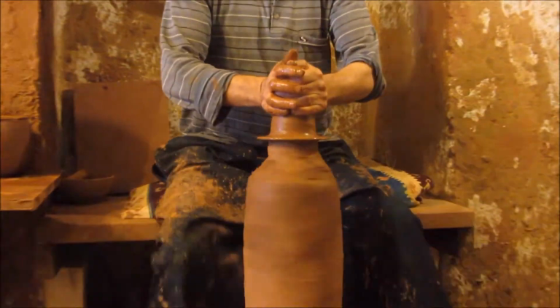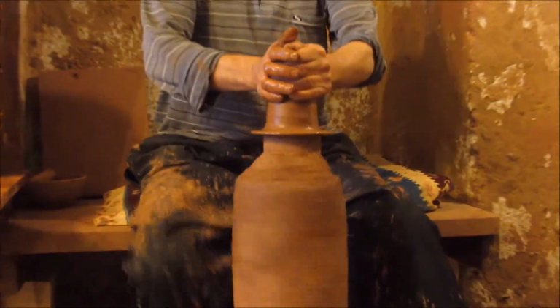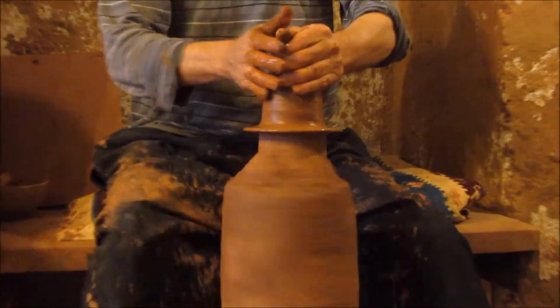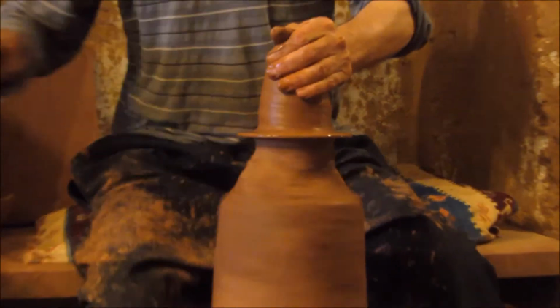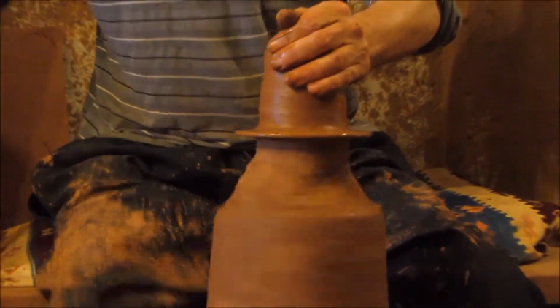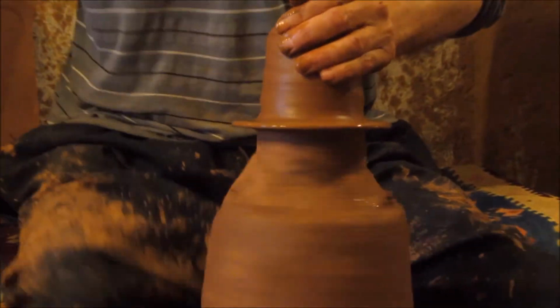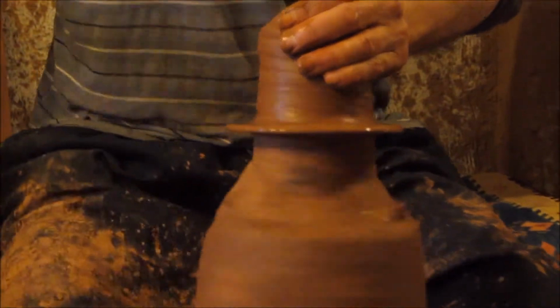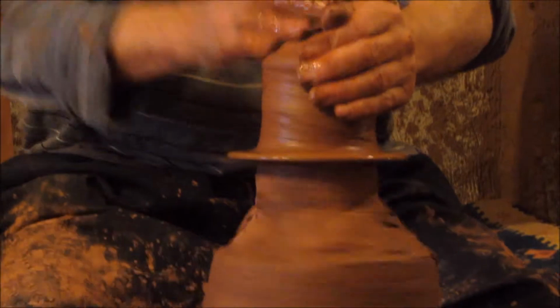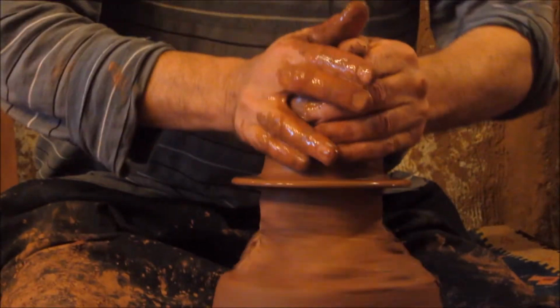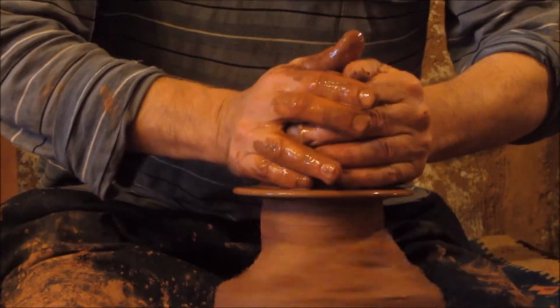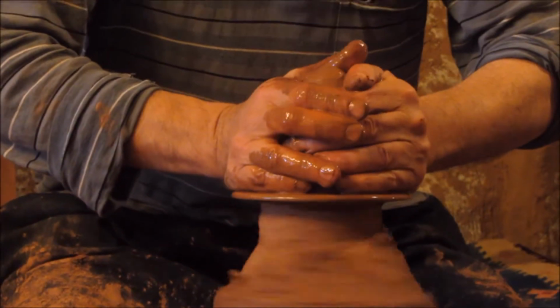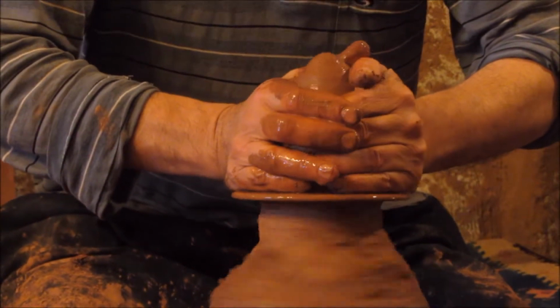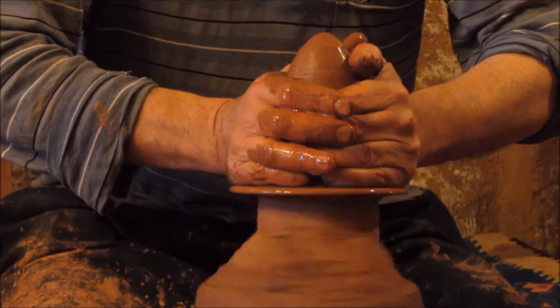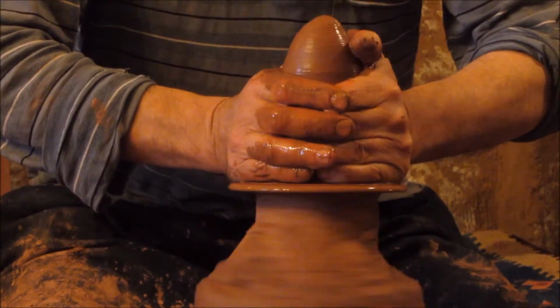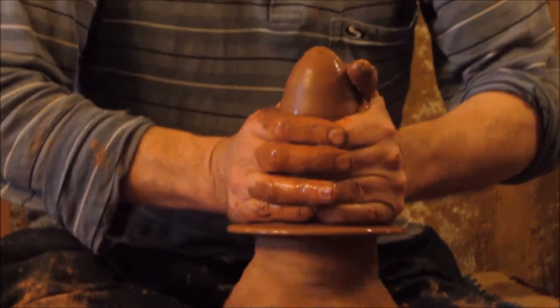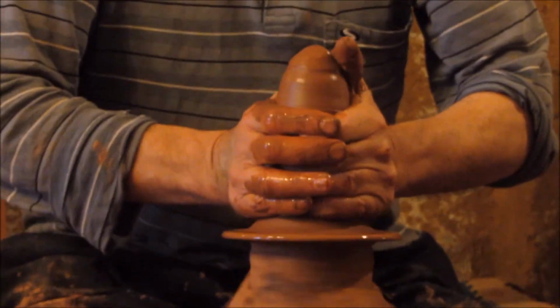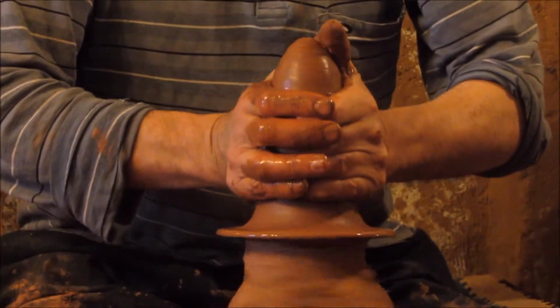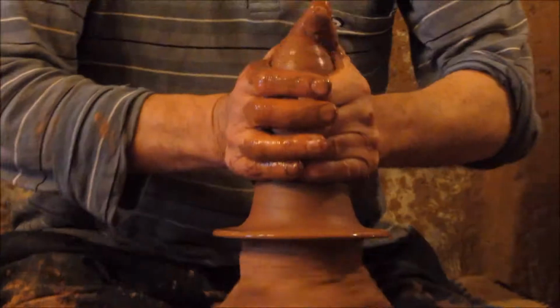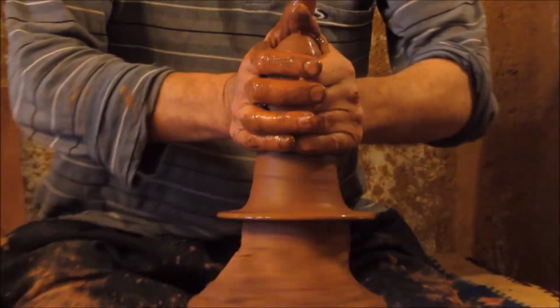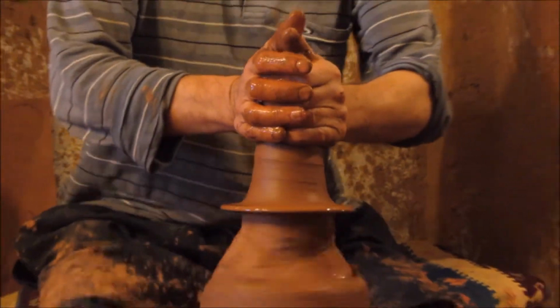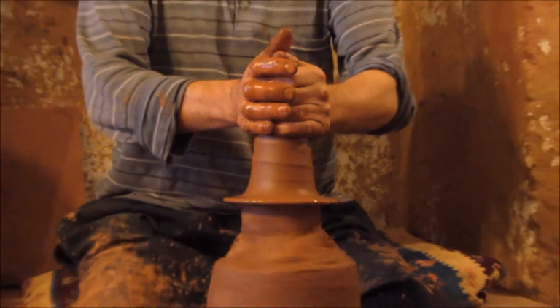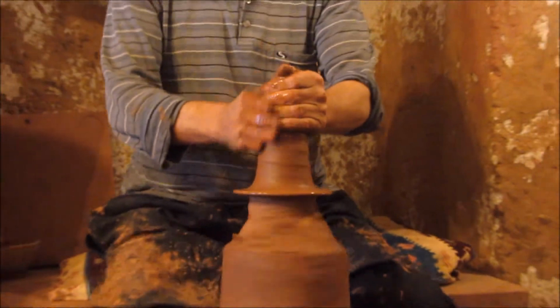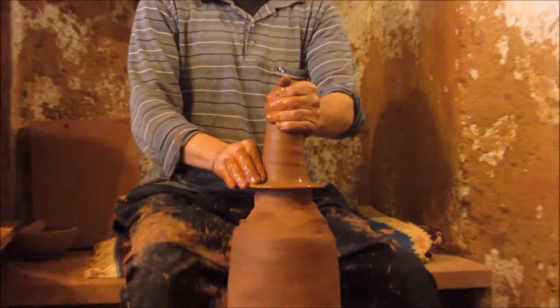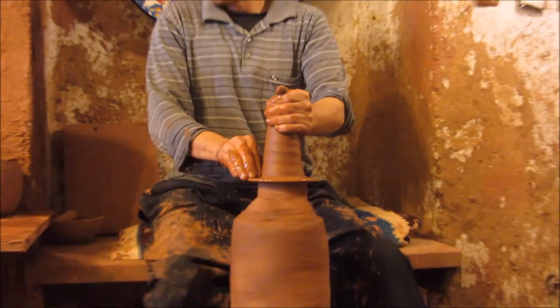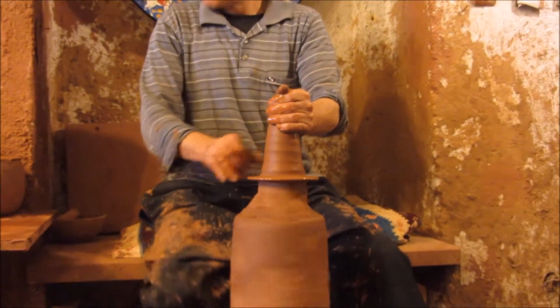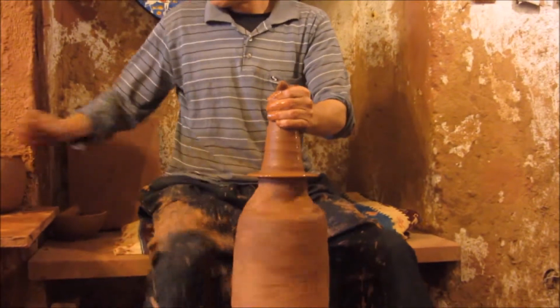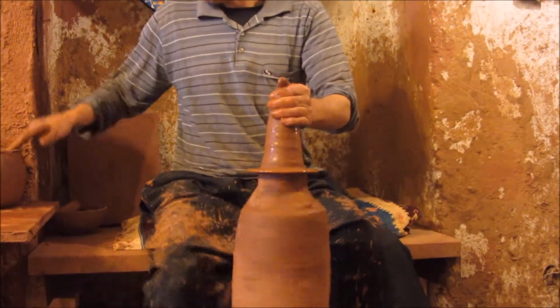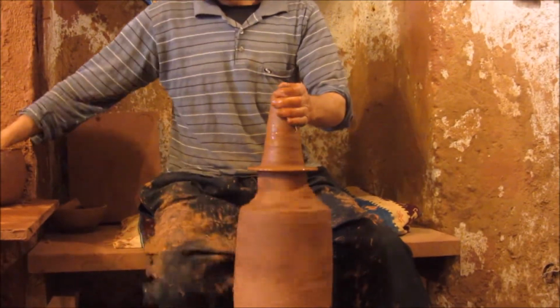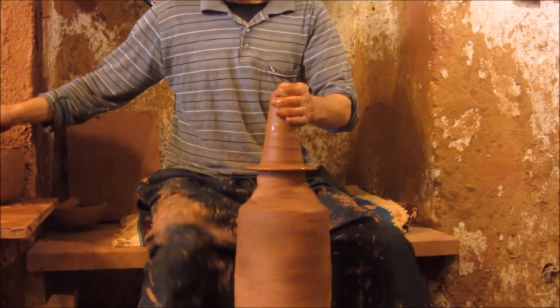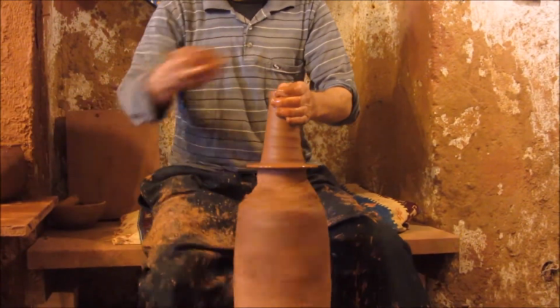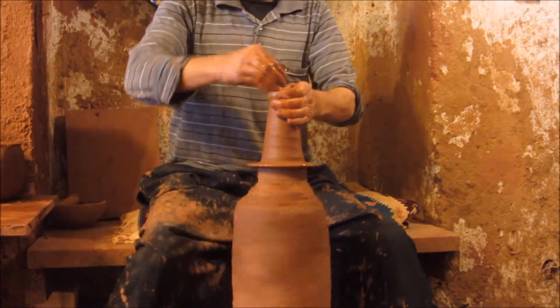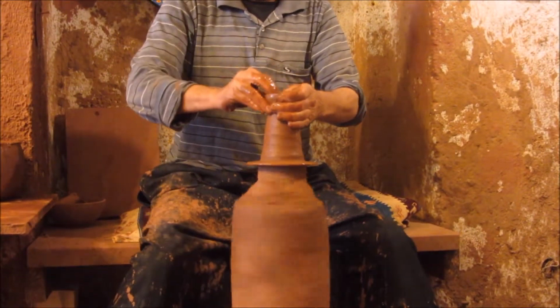Firstly, we use two different clays. The red clay is the traditional one — it comes from the longest sea row of Turkey. The white clay is the ceramic clay, and it comes from the mountains in this town.